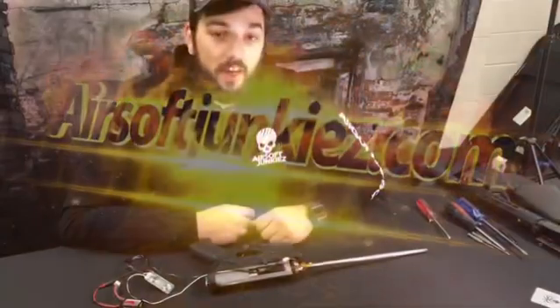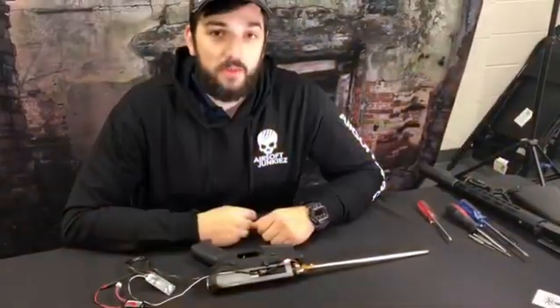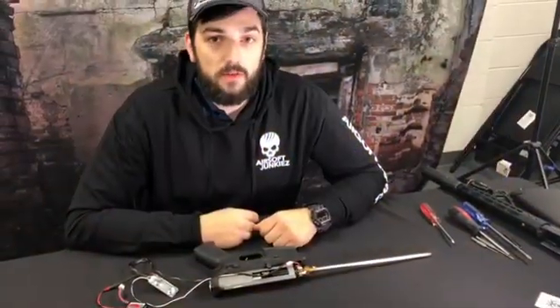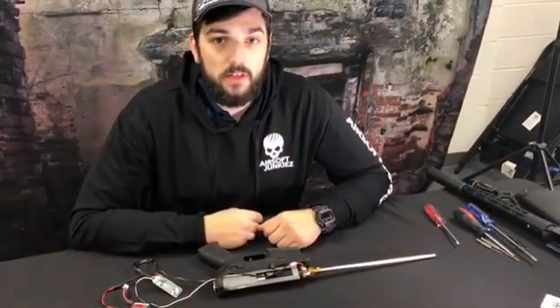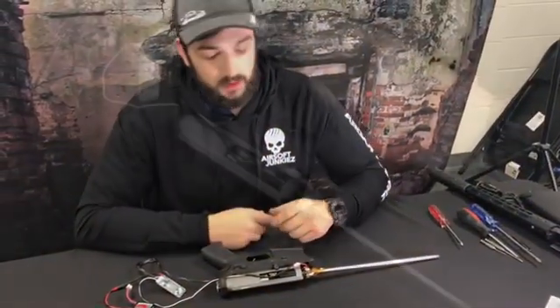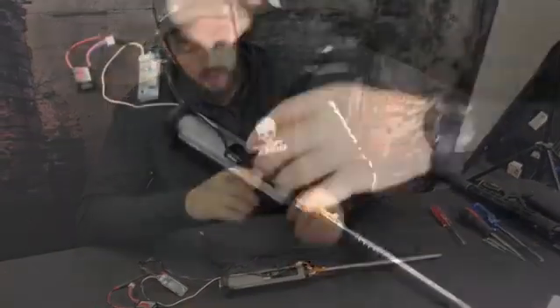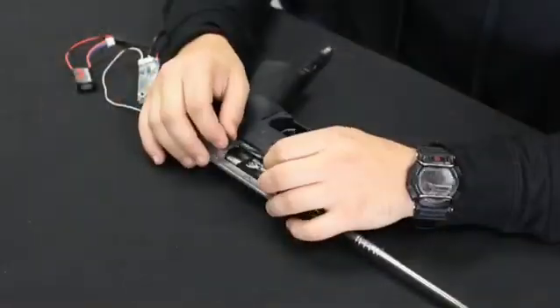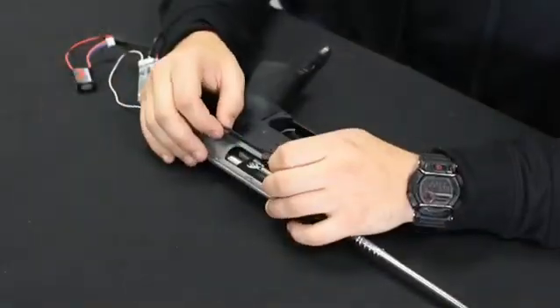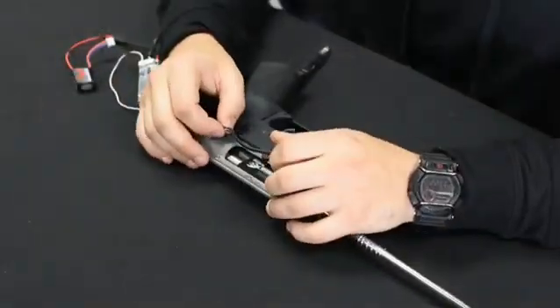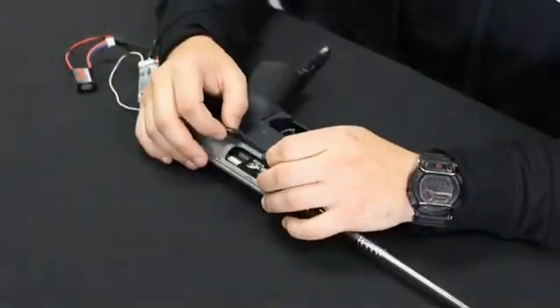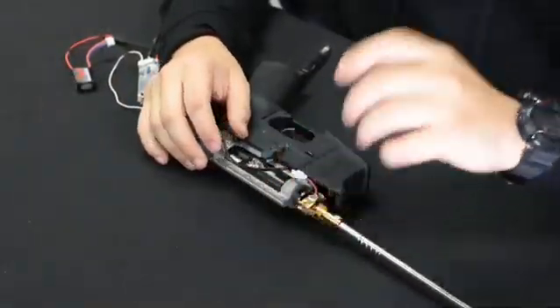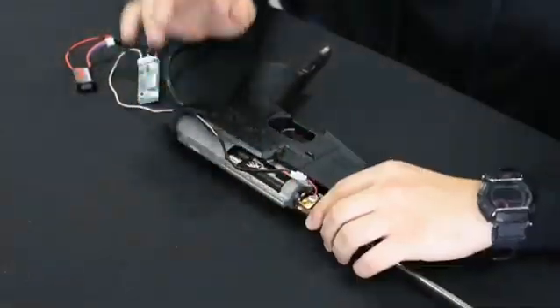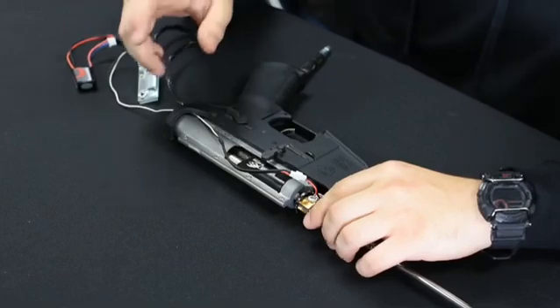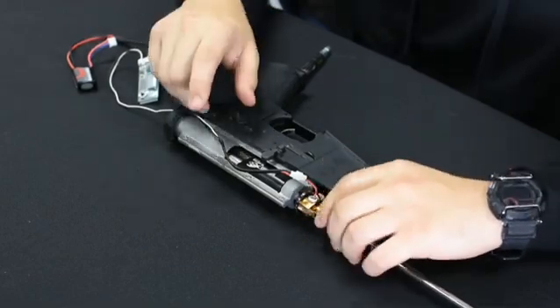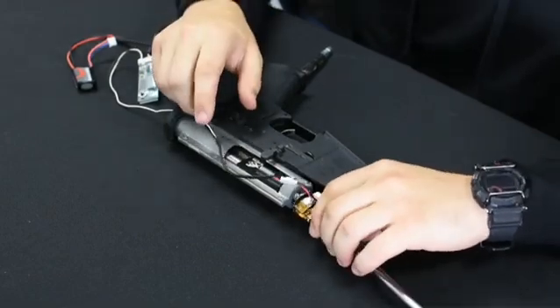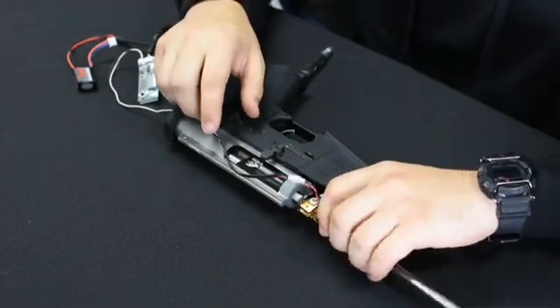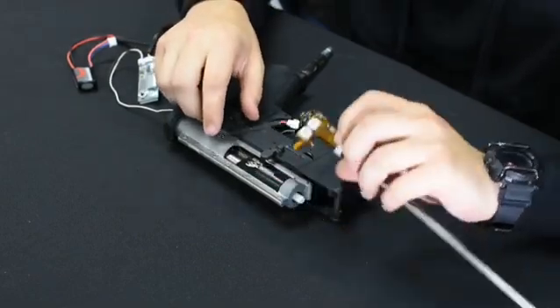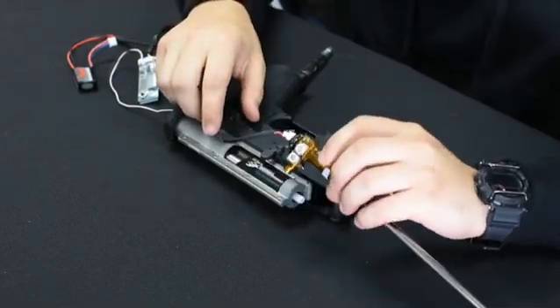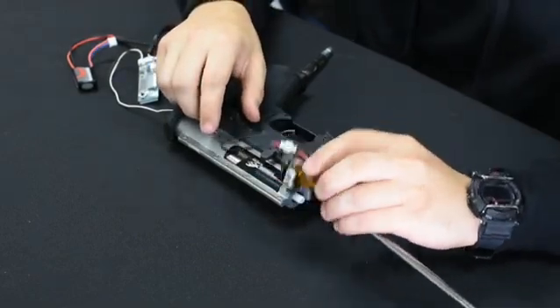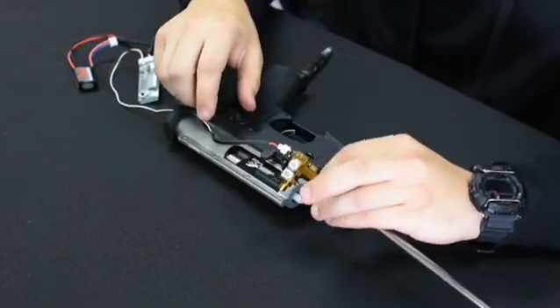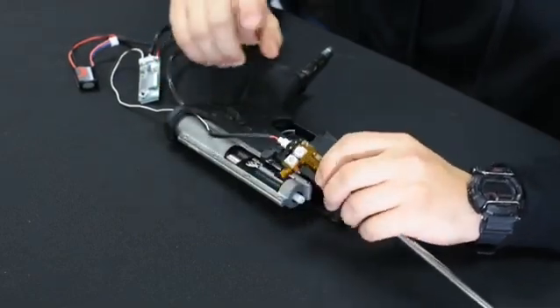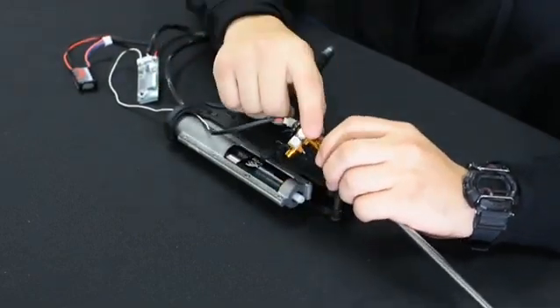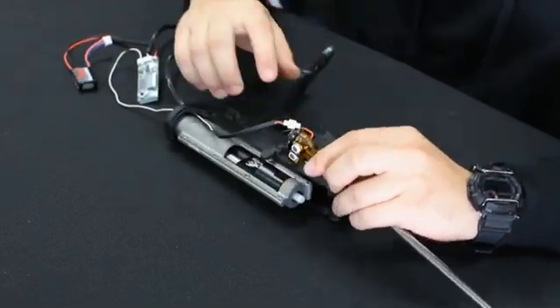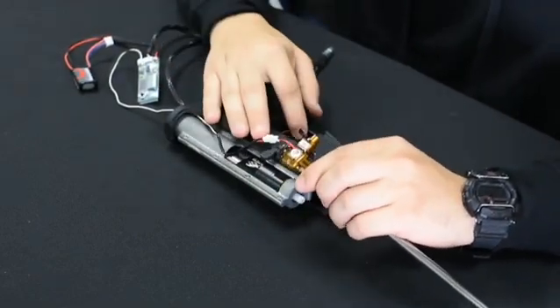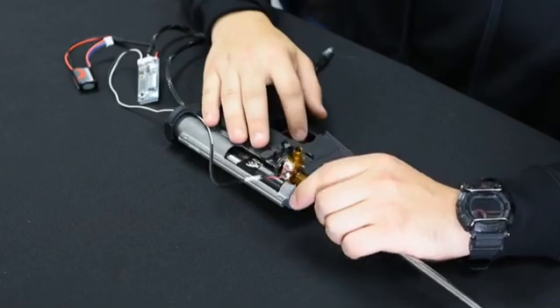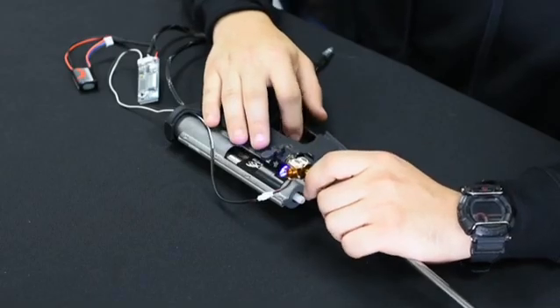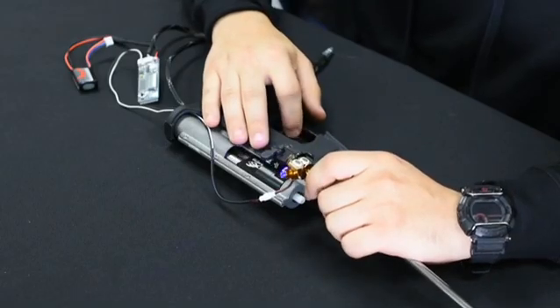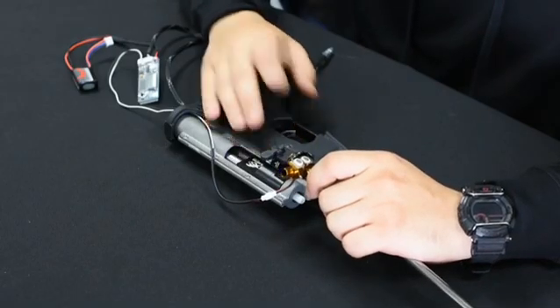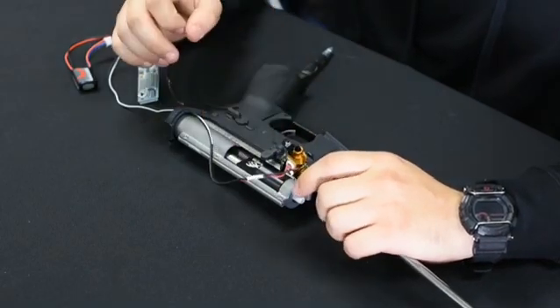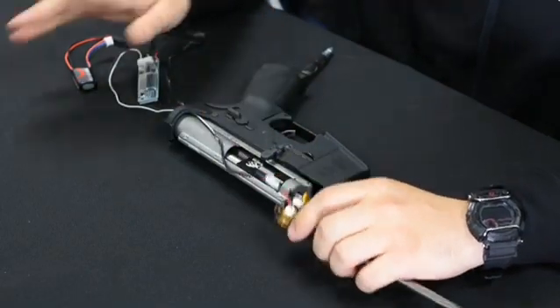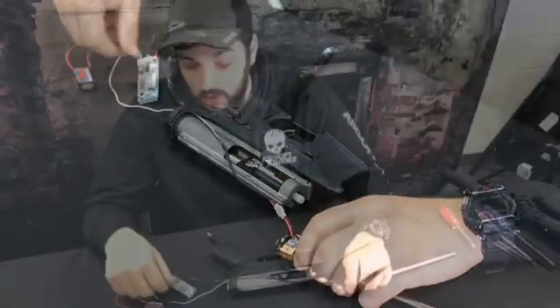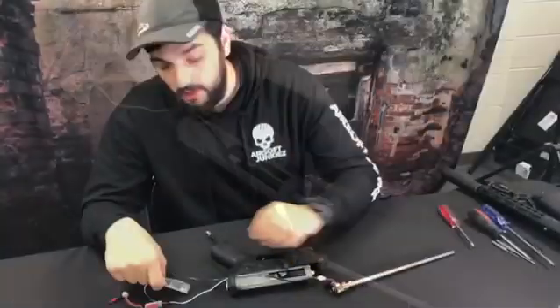Hi guys, Jimmy here with Airsoft Junkies. Just wanted to give you a quick update on some things you guys have been asking about online. You guys have been asking how do you make the Max Hop-Up ME Pro with the LED light up whenever you press the trigger. It's actually really simple.